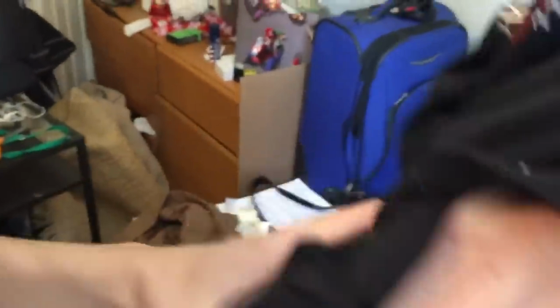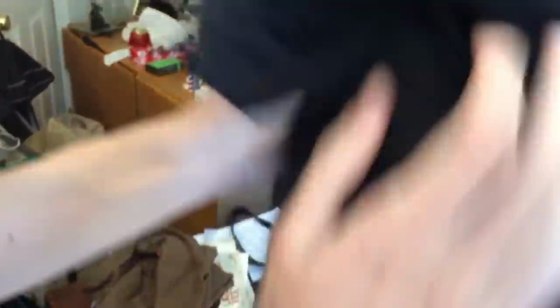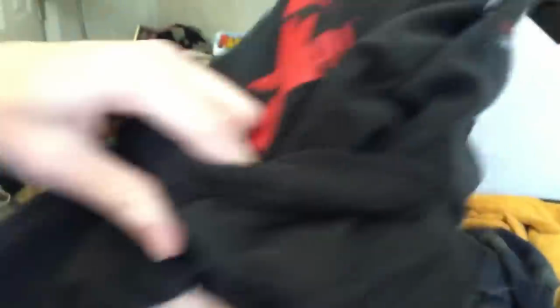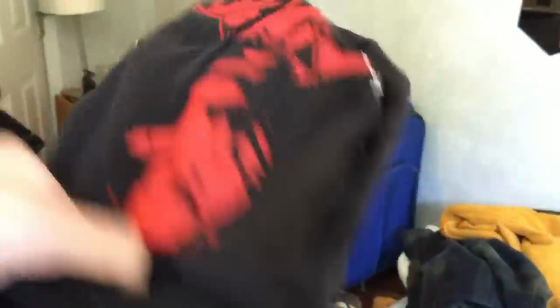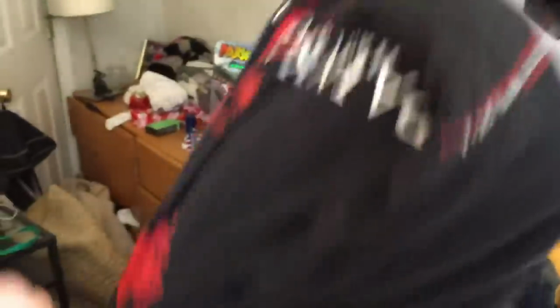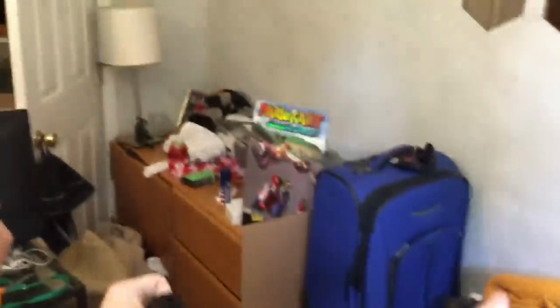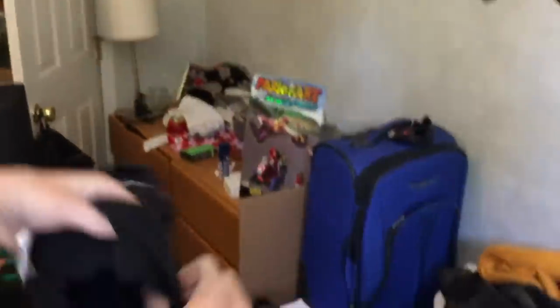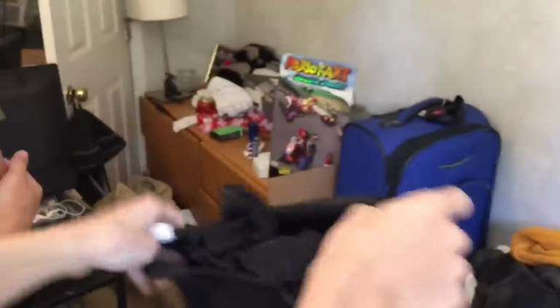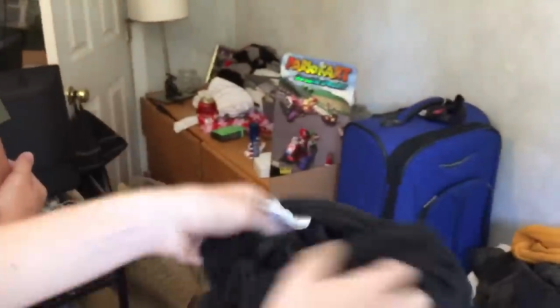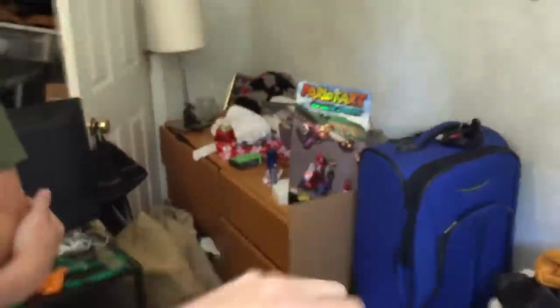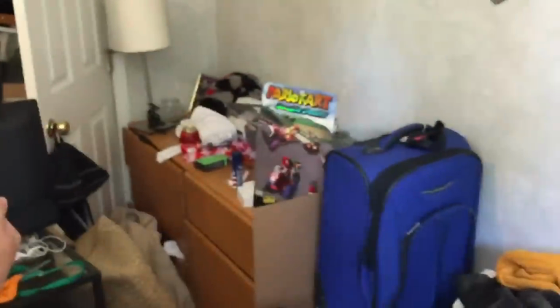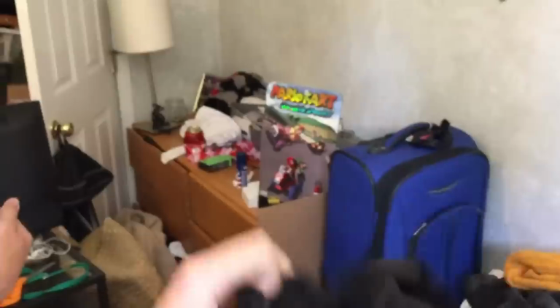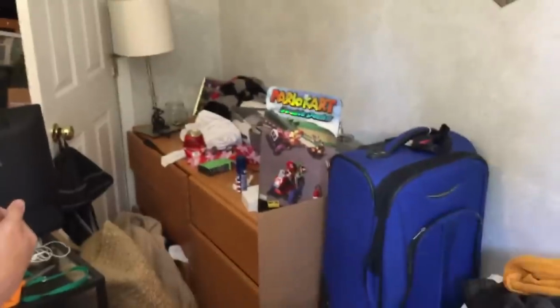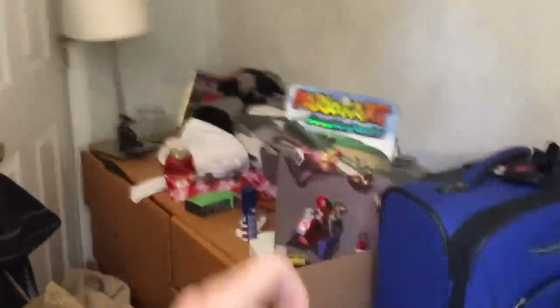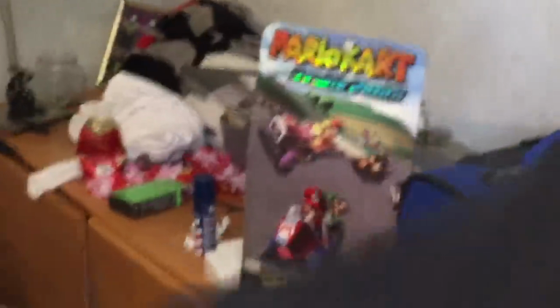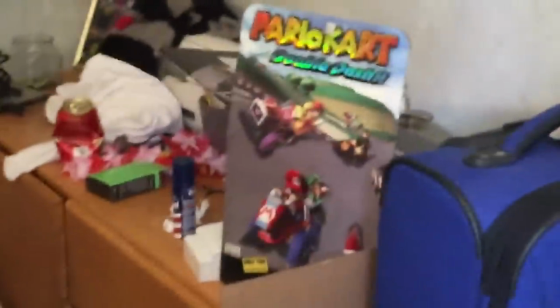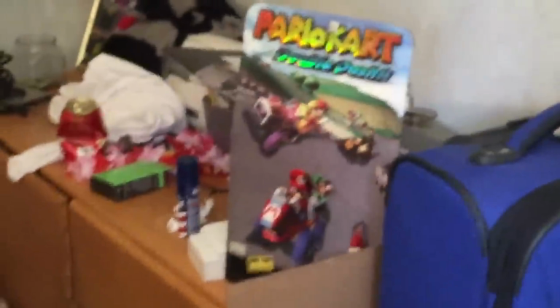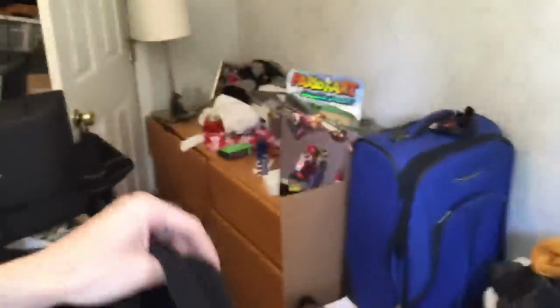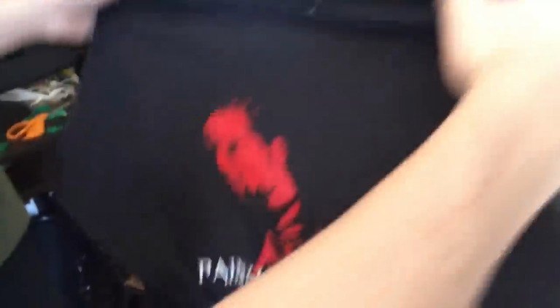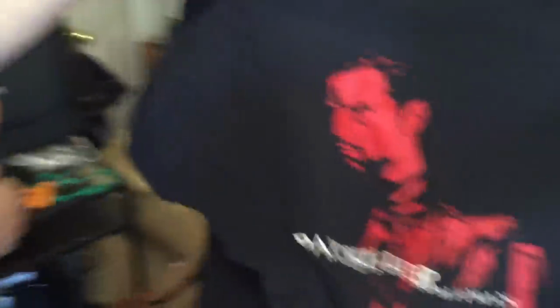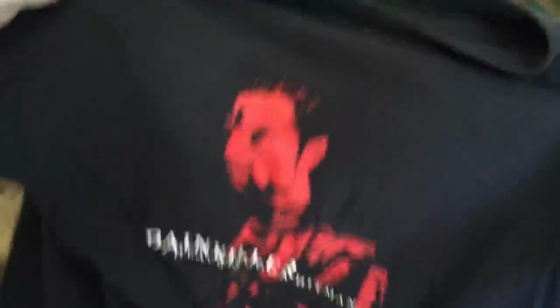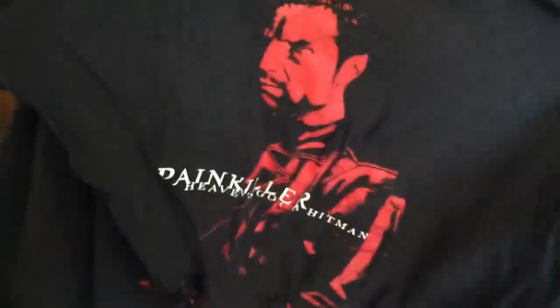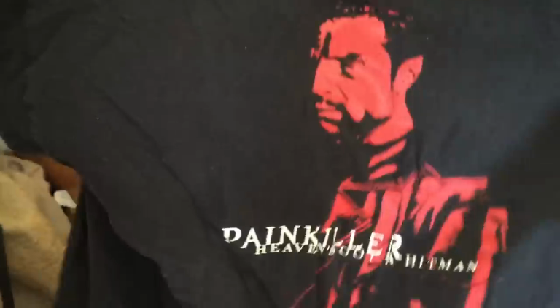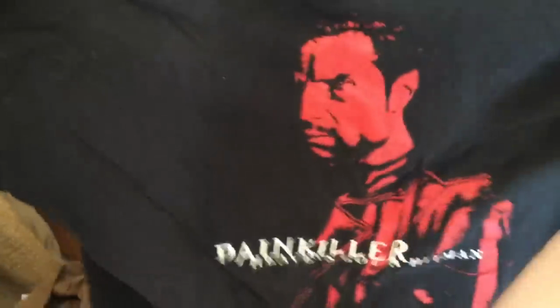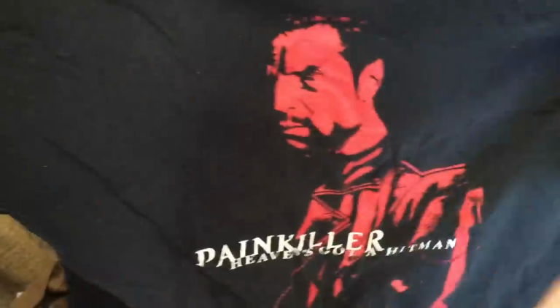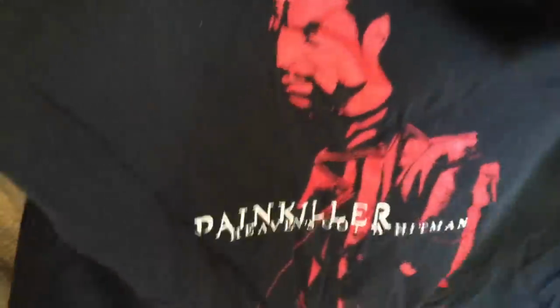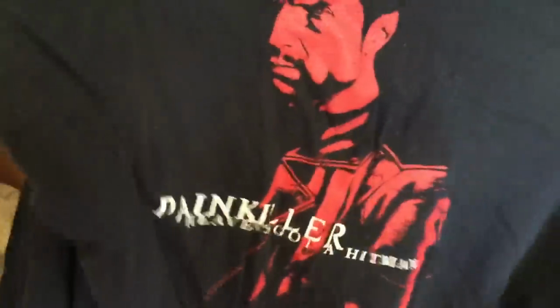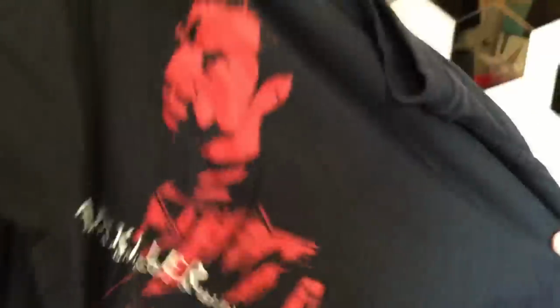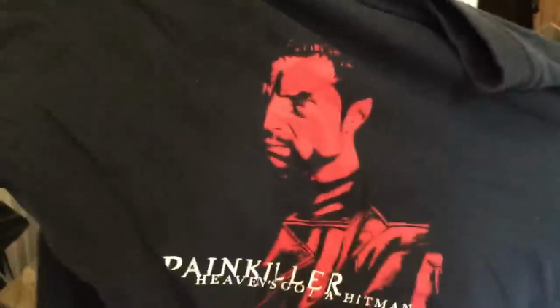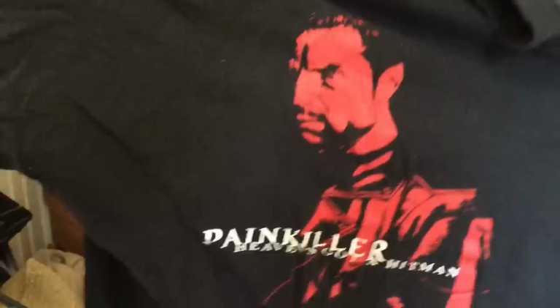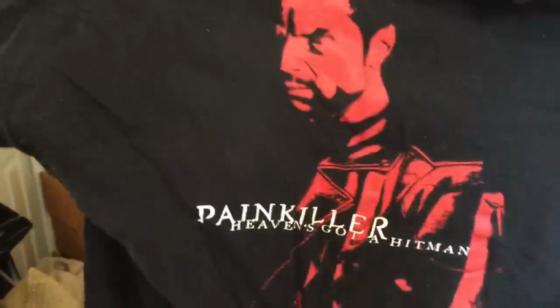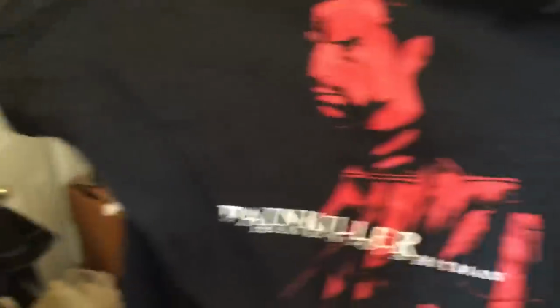What's on this inside-out shirt? Mark, this is easy. Mario Kart Double Dash, Sandy in the background. This is just my other Painkiller shirt. Nice — Heaven's got a hit, man.